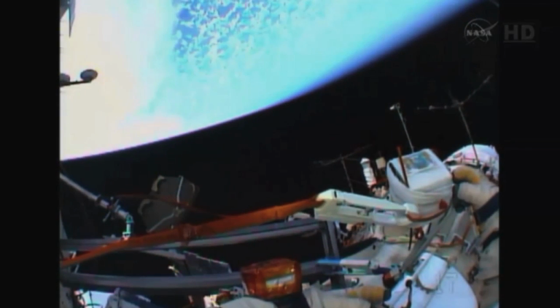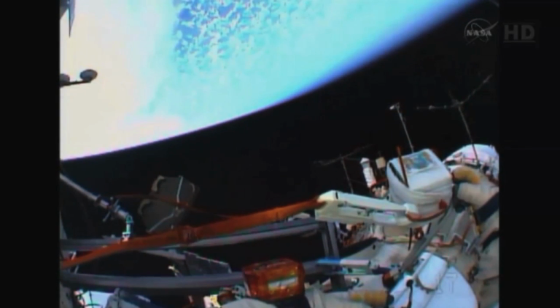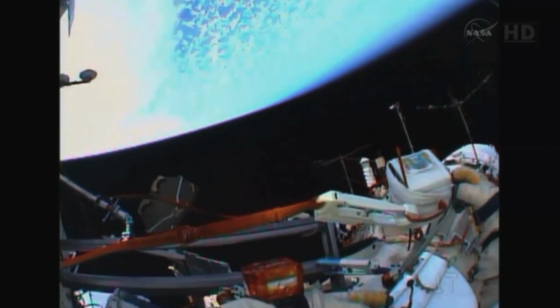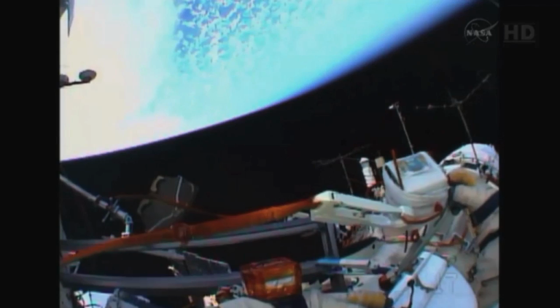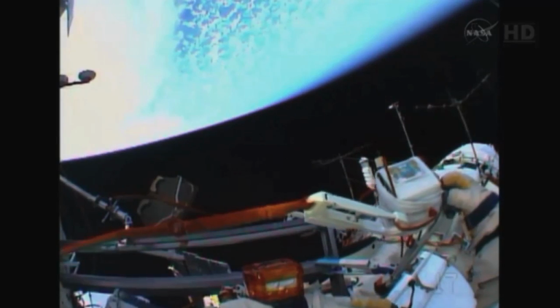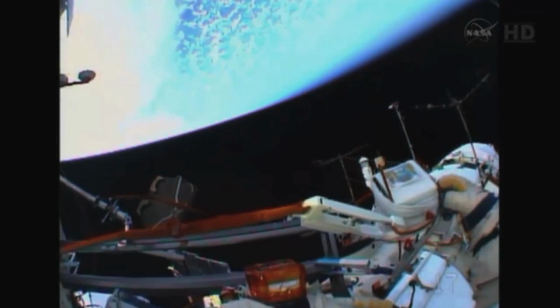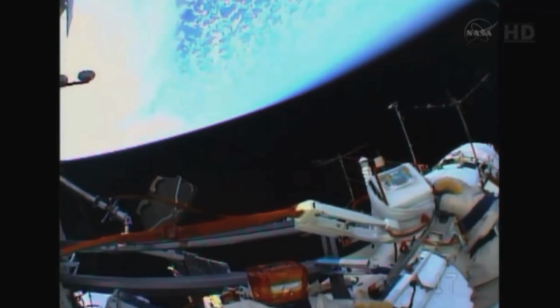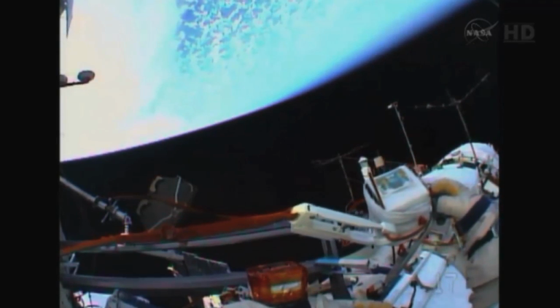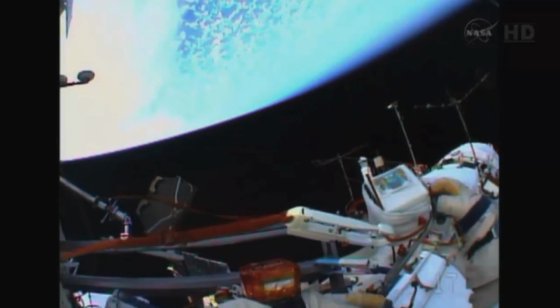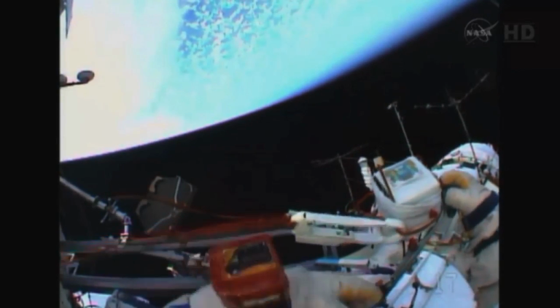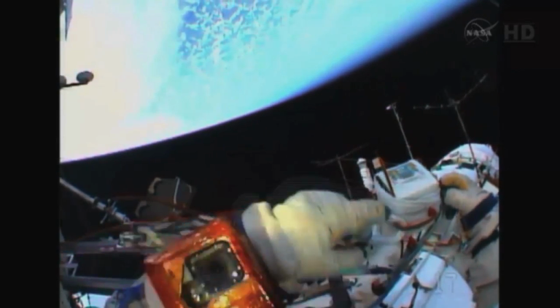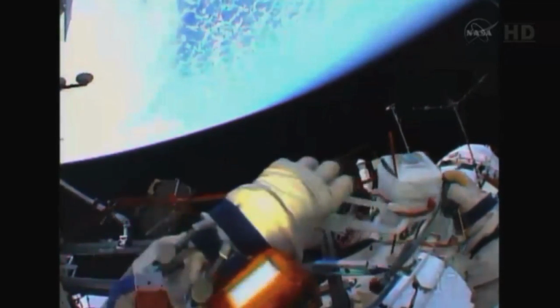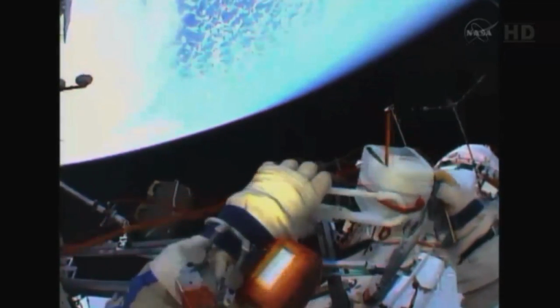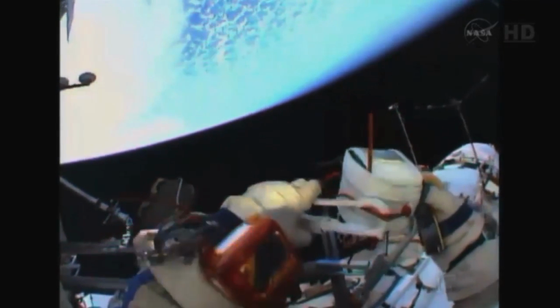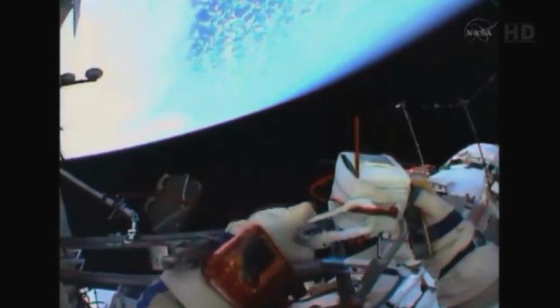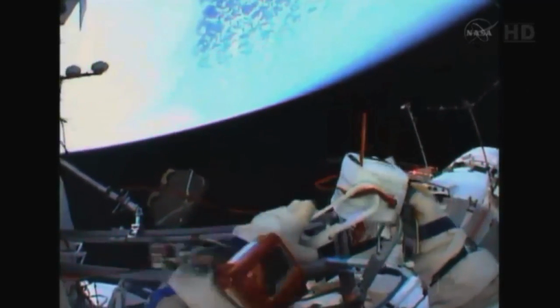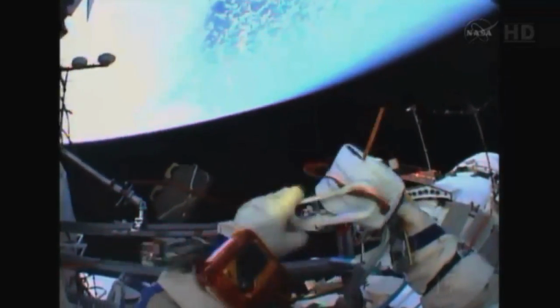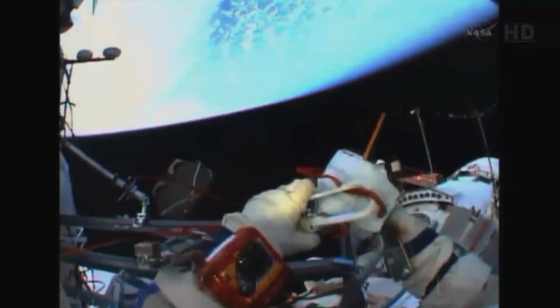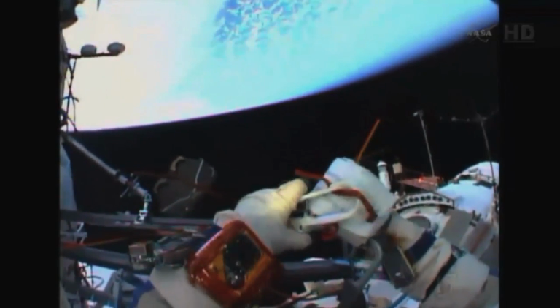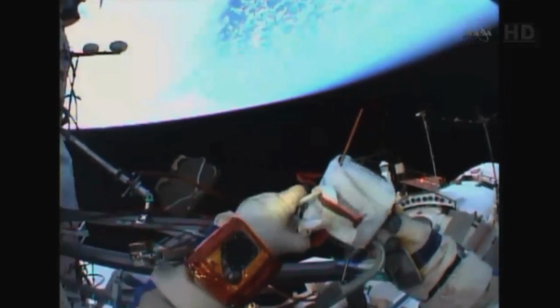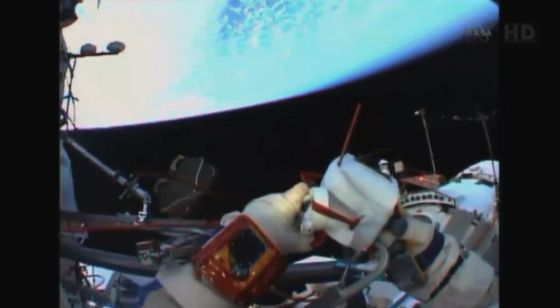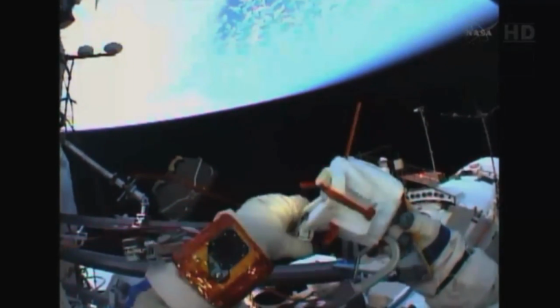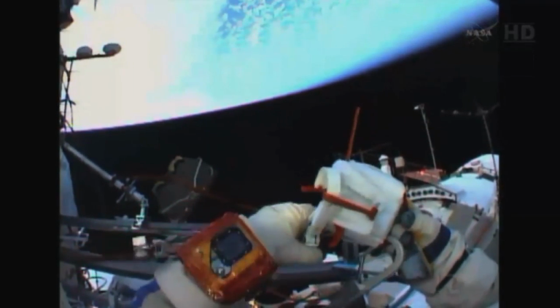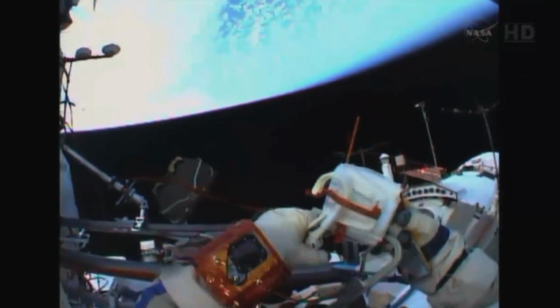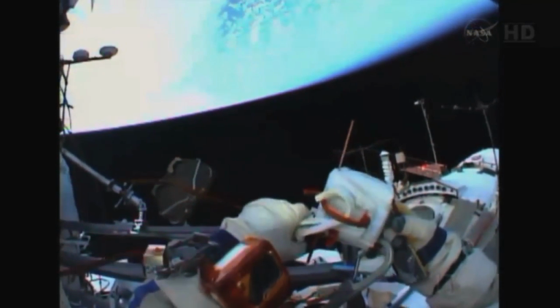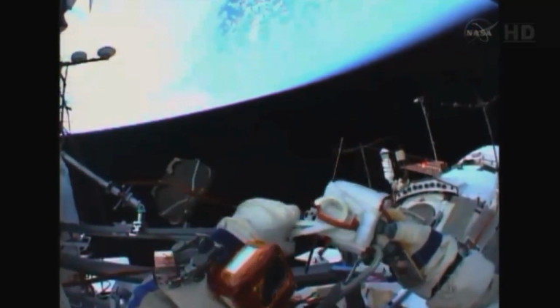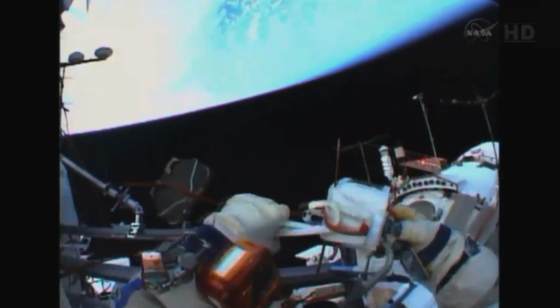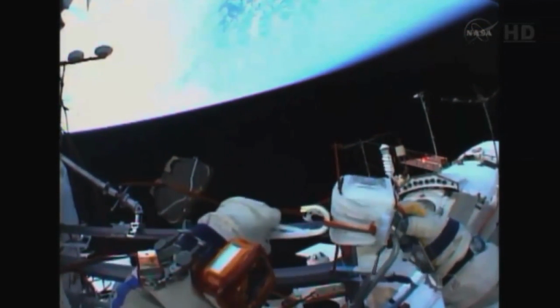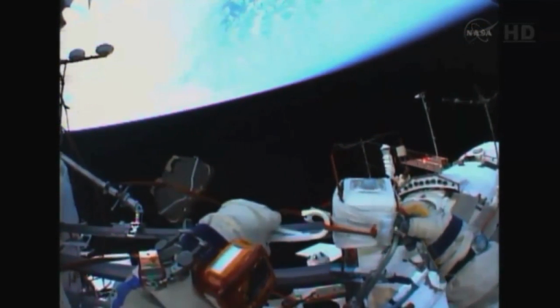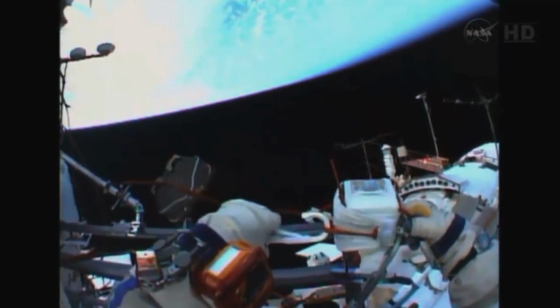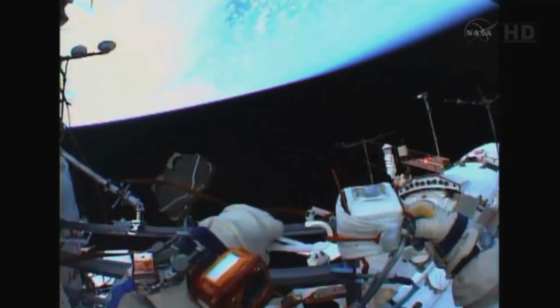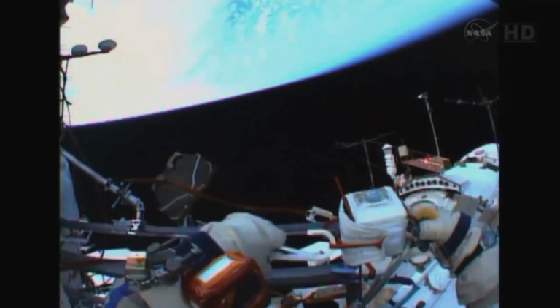Okay Alec, start getting ready — I think it's time. Let's start launching it with the Earth in the background. Okay, I copy. I'm starting to open the cover.